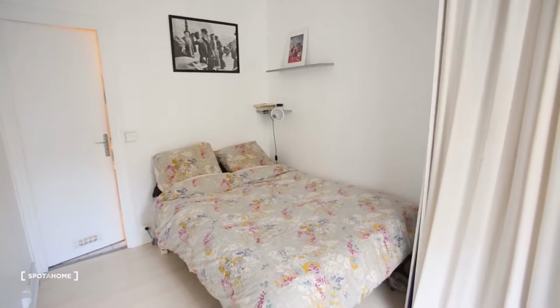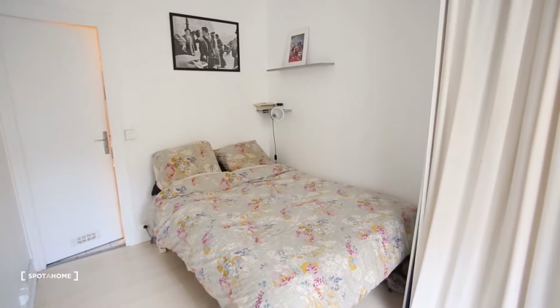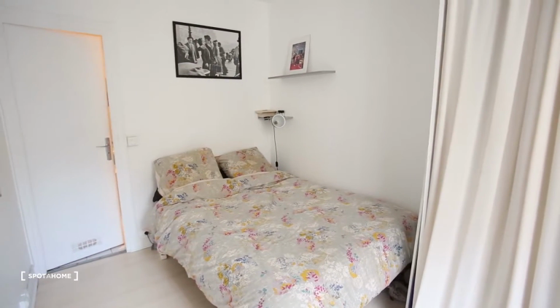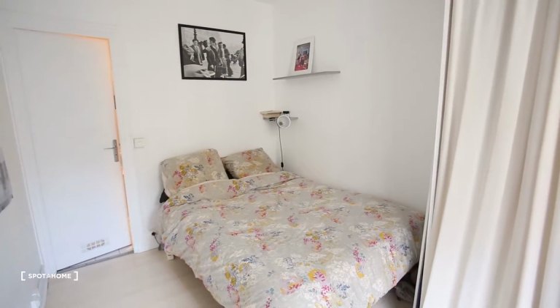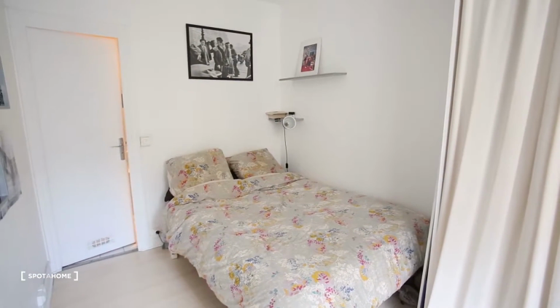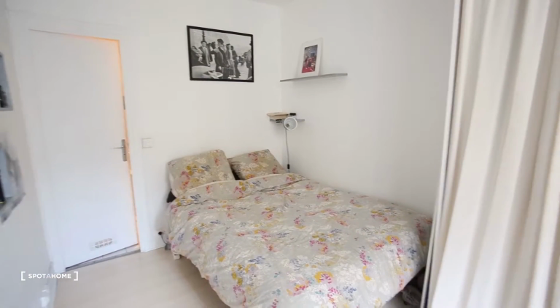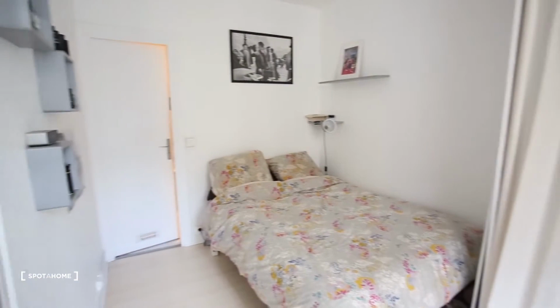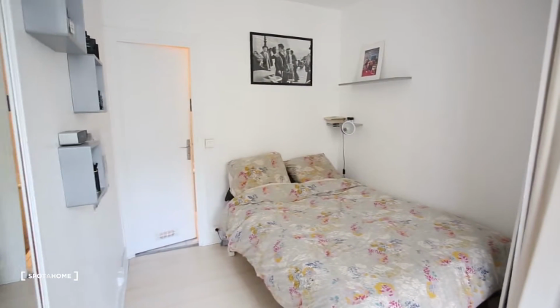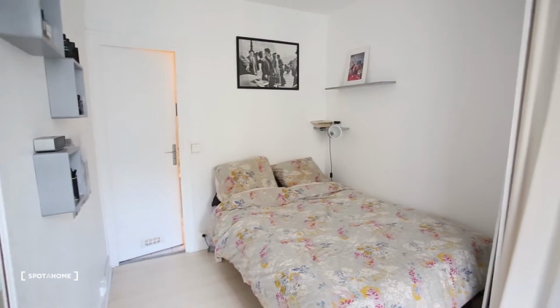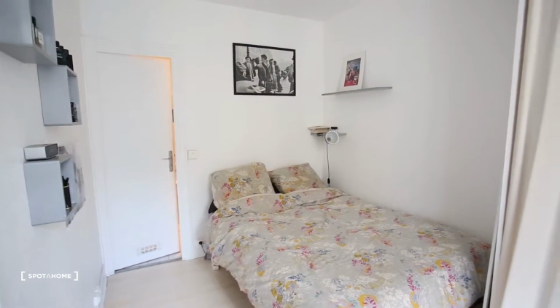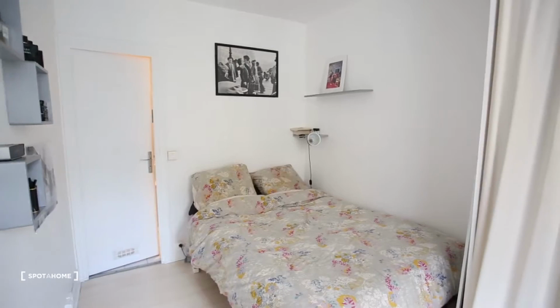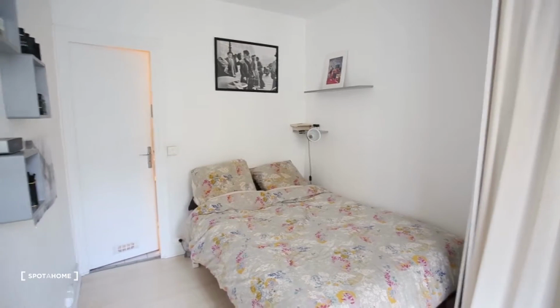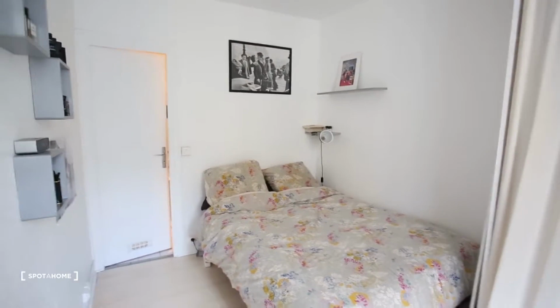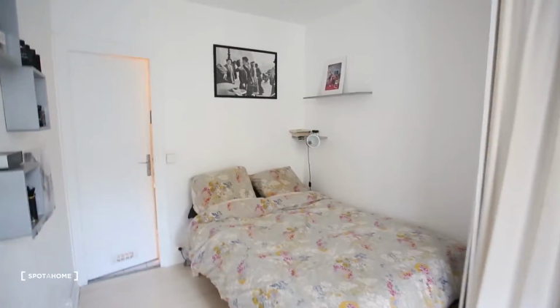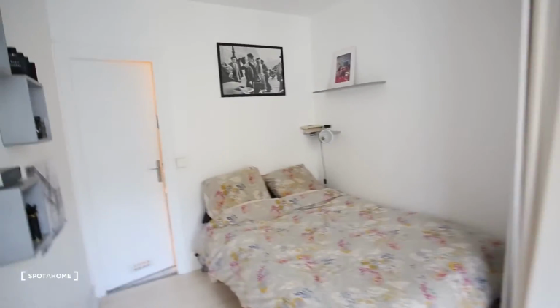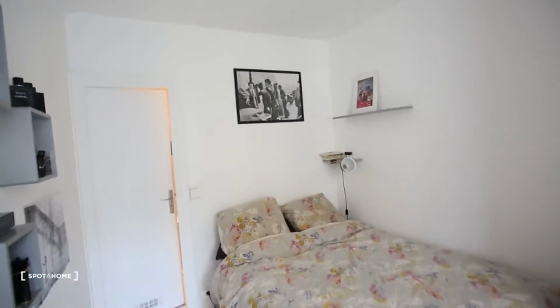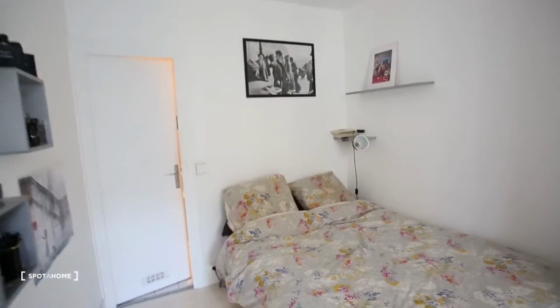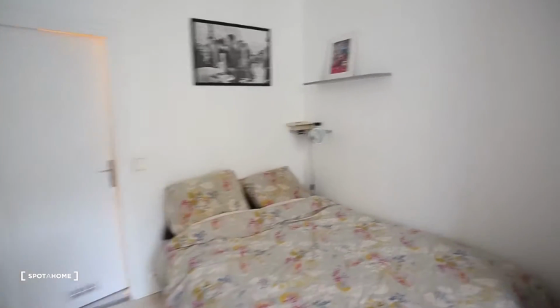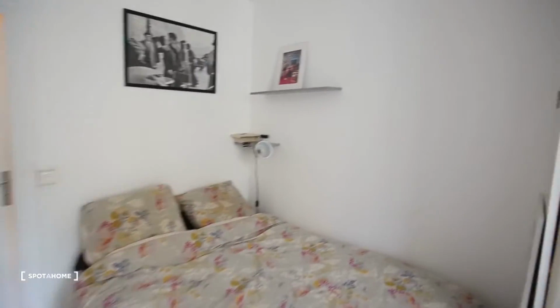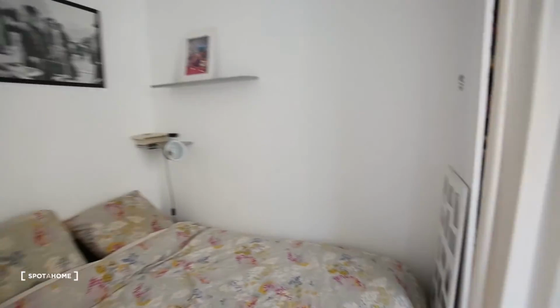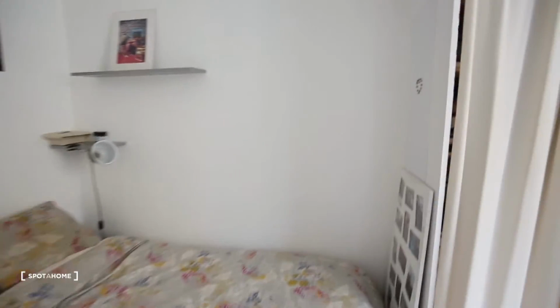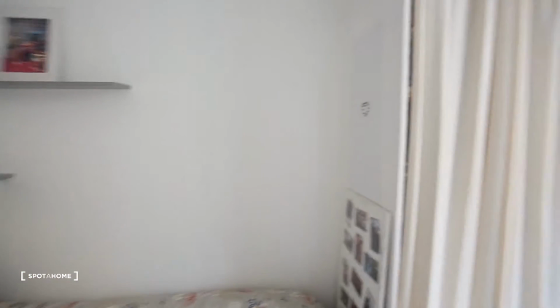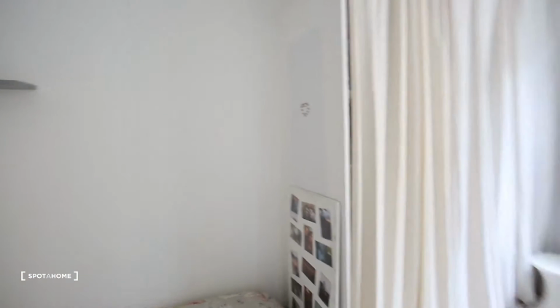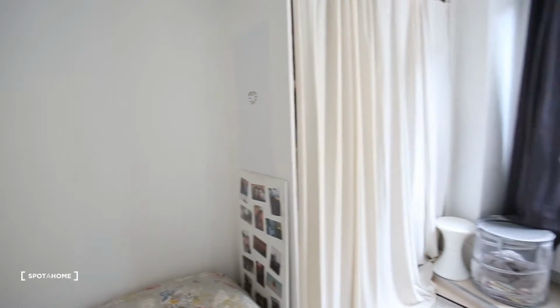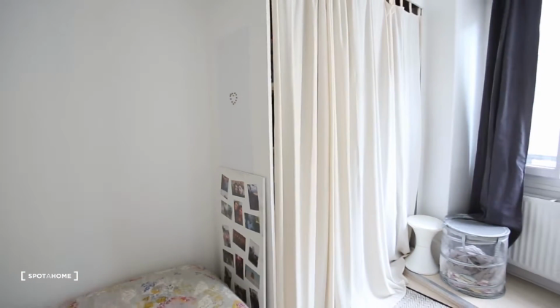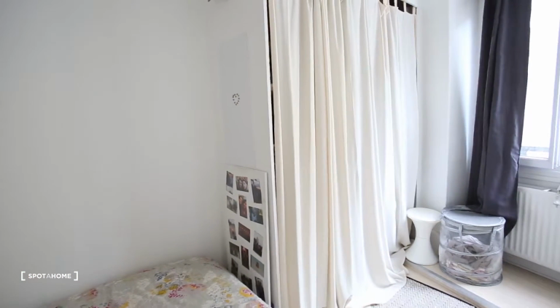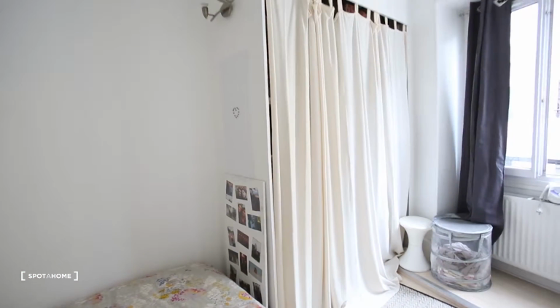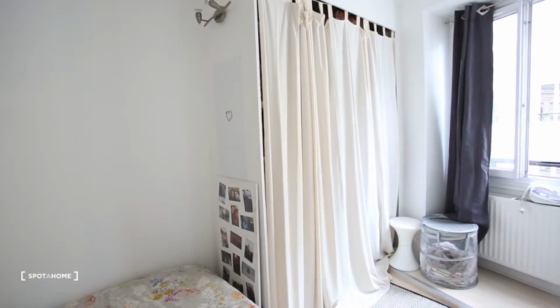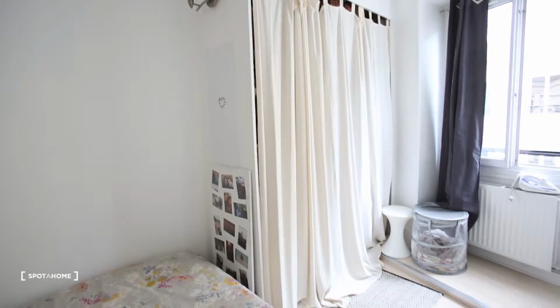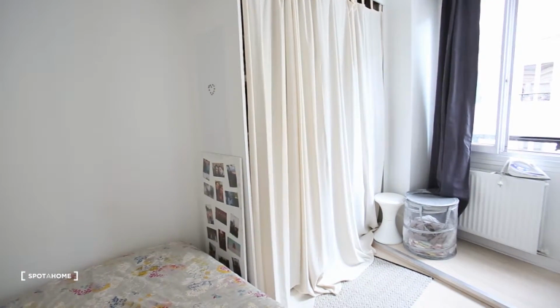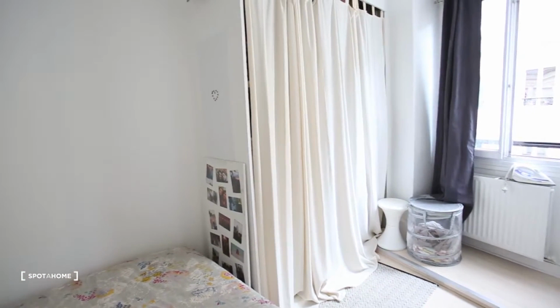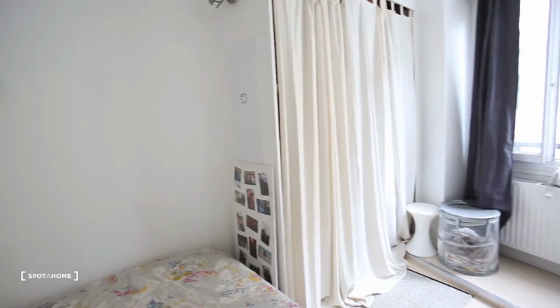This is the bedroom — double bed — and then an ensuite bathroom that you can see there just on the left. This is a built-in wardrobe with curtains.